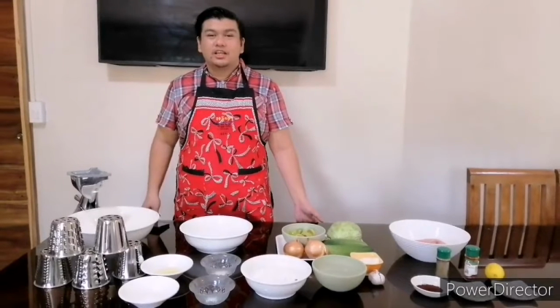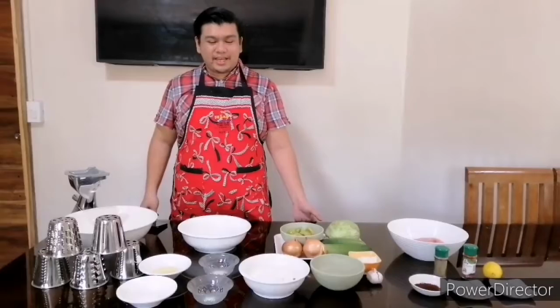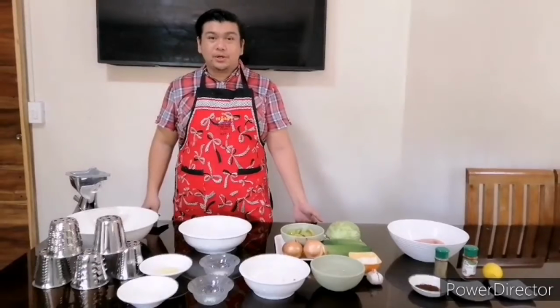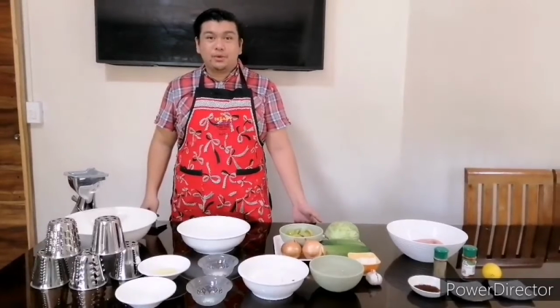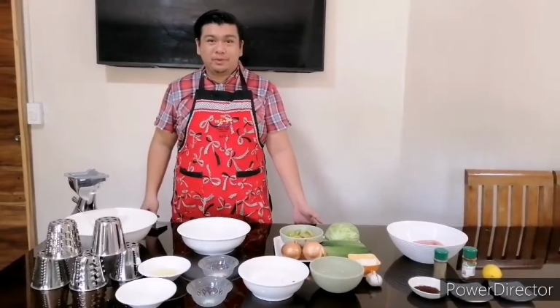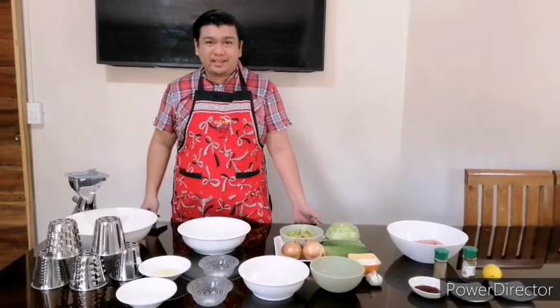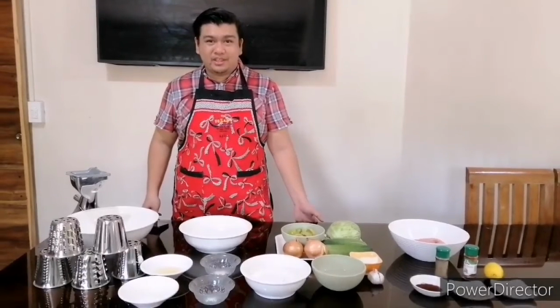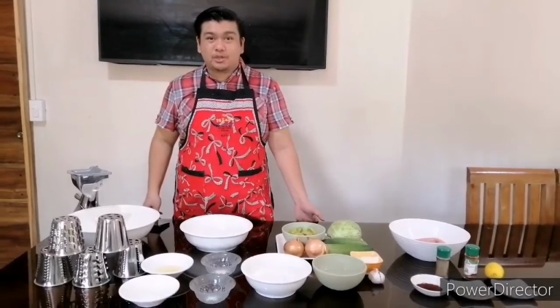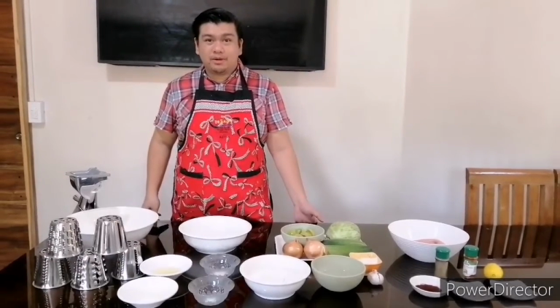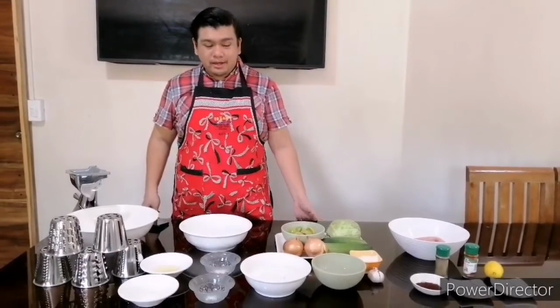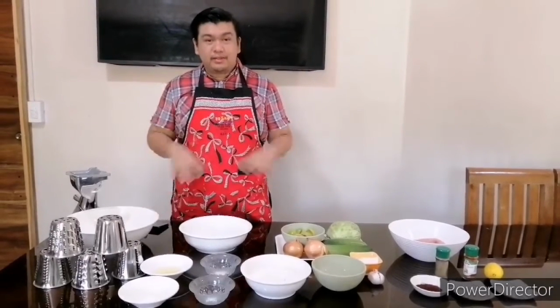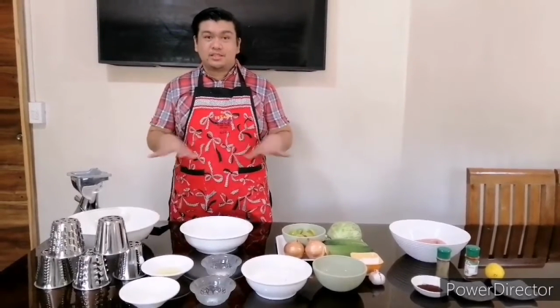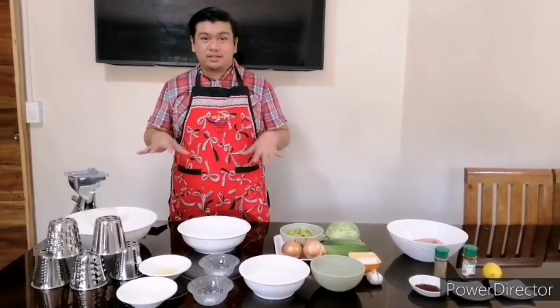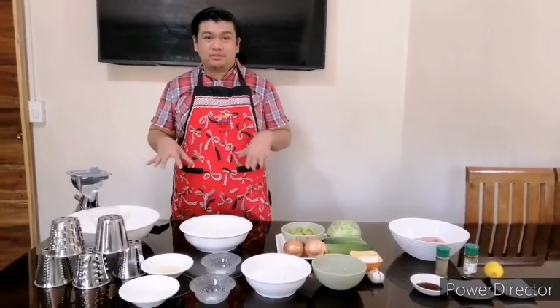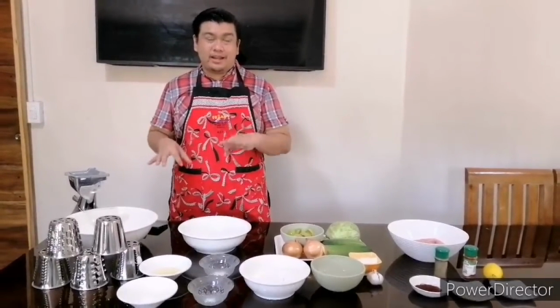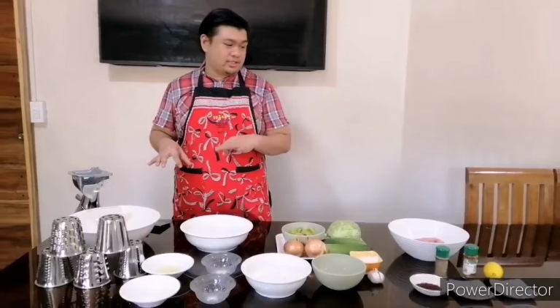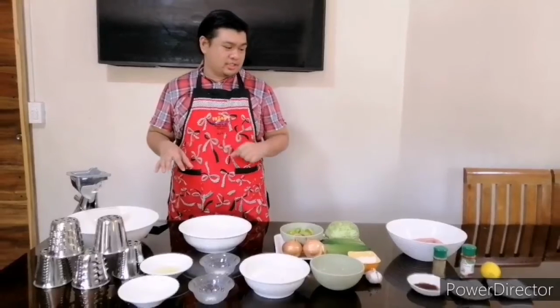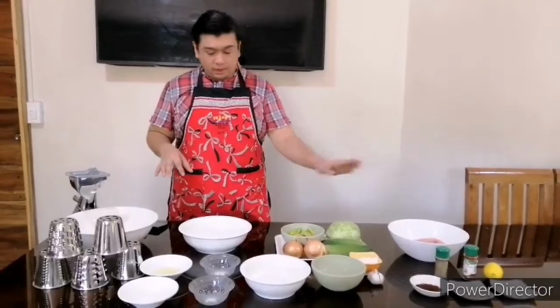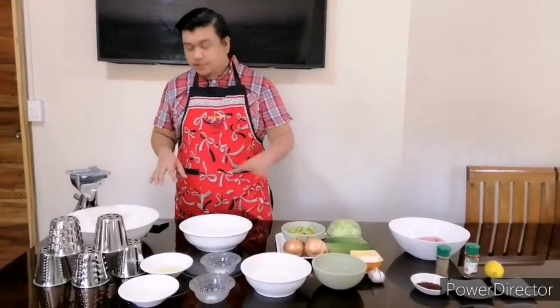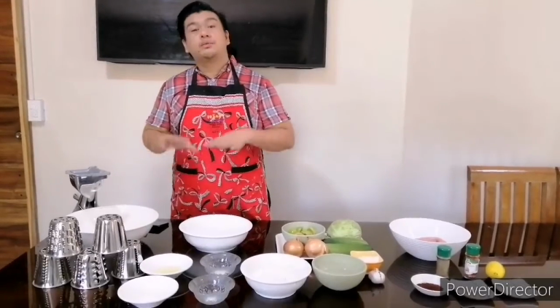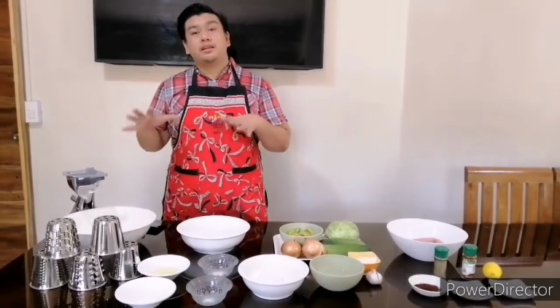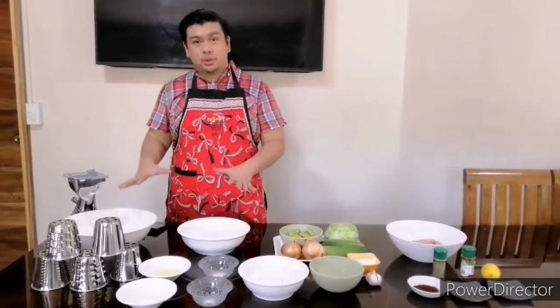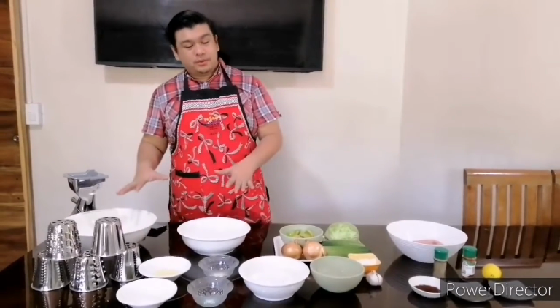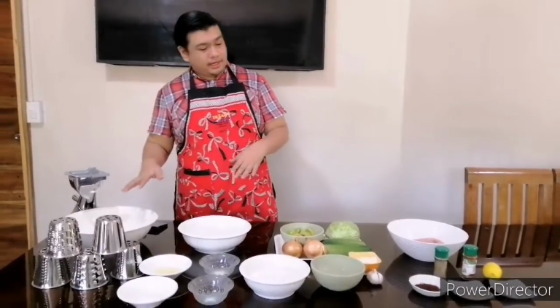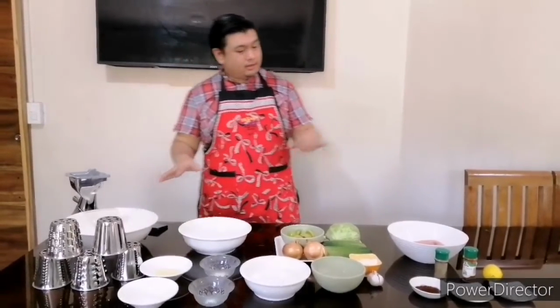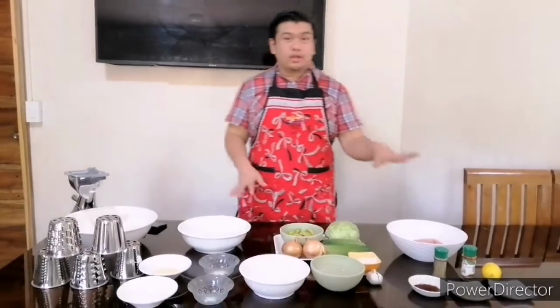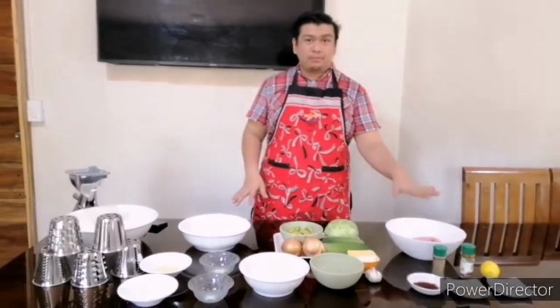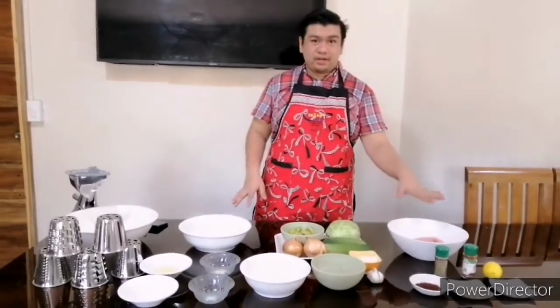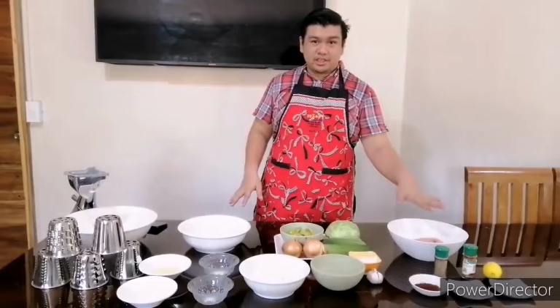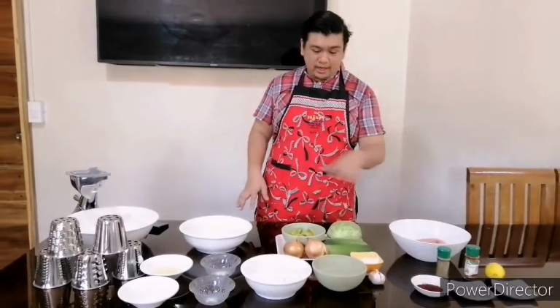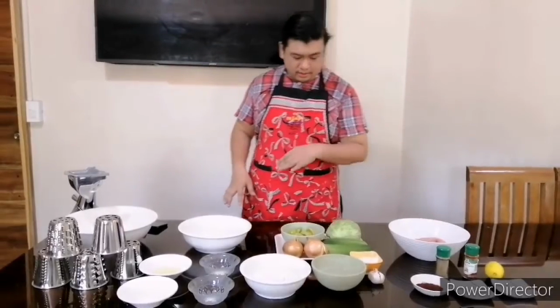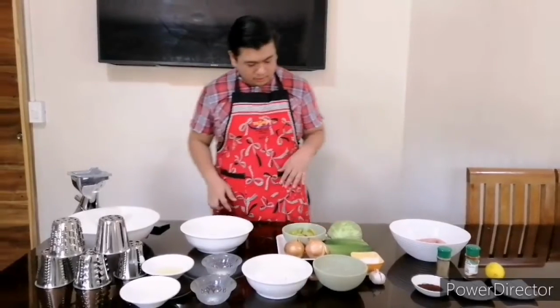Good day! Today we will be making a chicken shawarma, and this recipe consists of chili at three stages. First, we're going to make the dough, then we're going to do the marinade for the chicken, and also our vegetables.